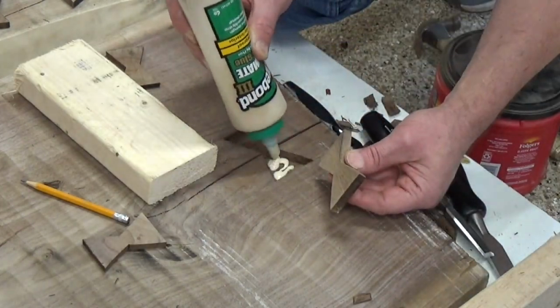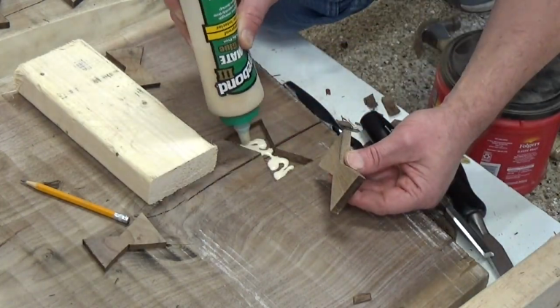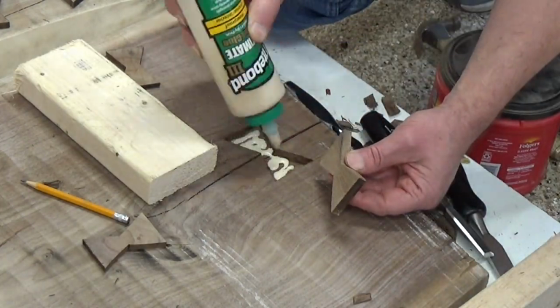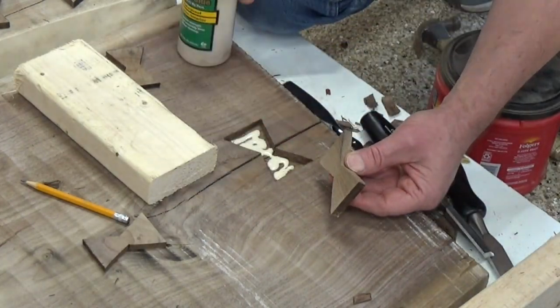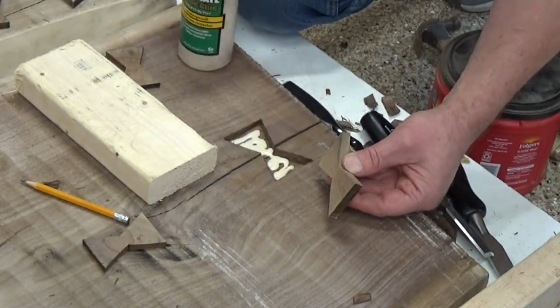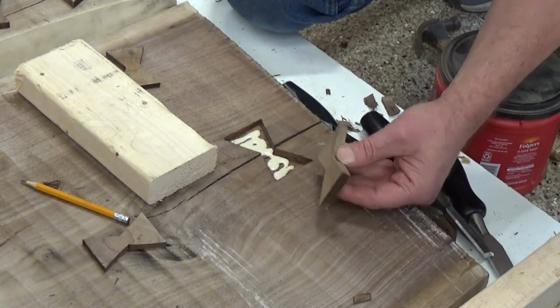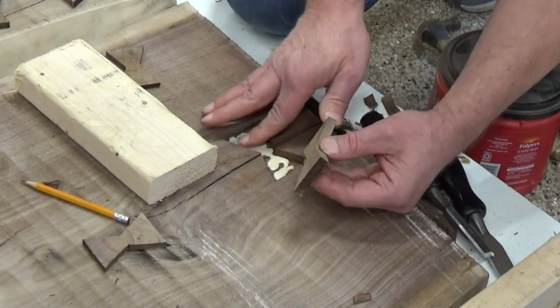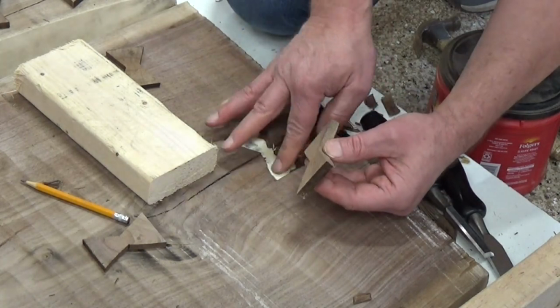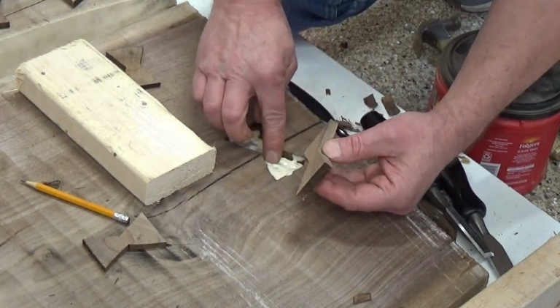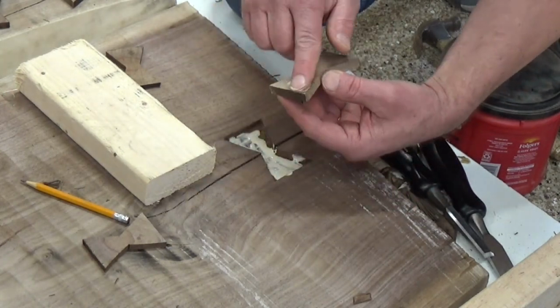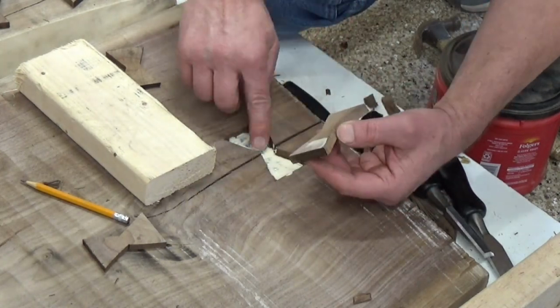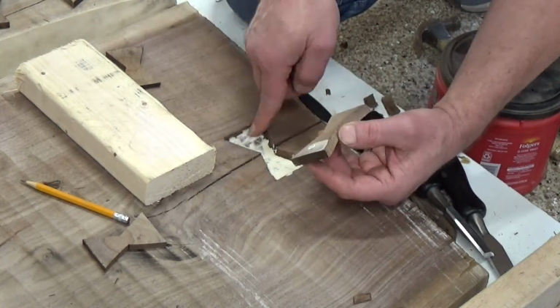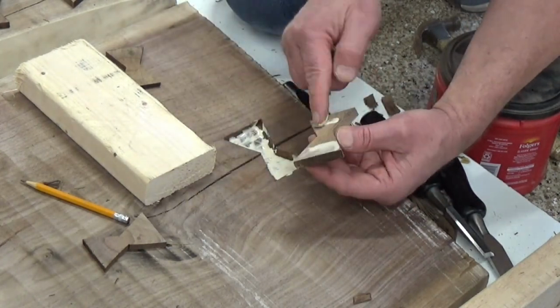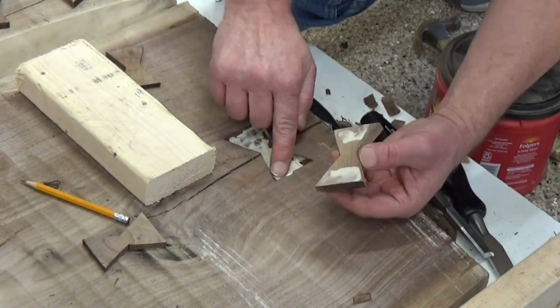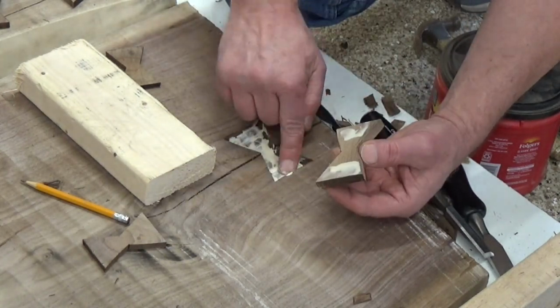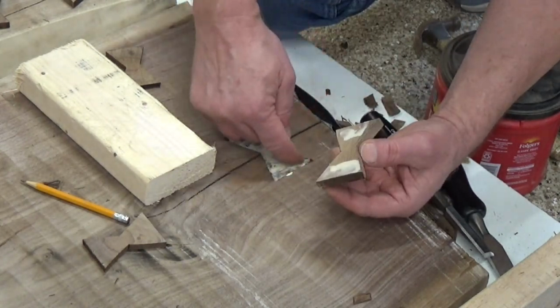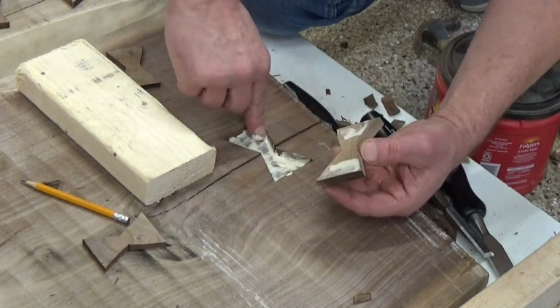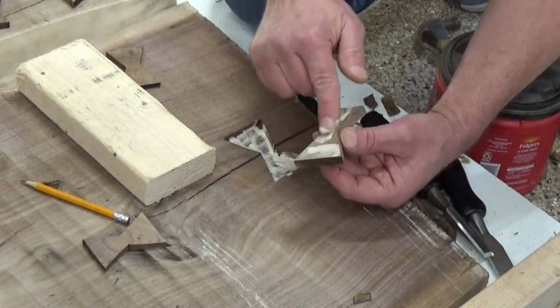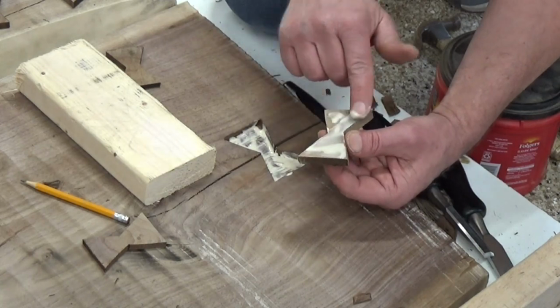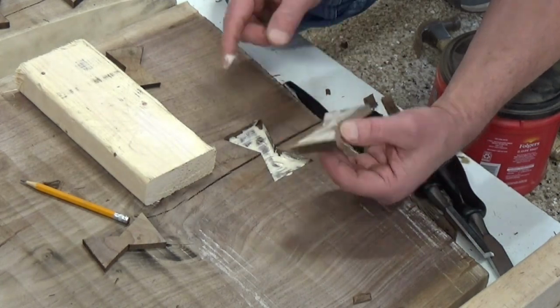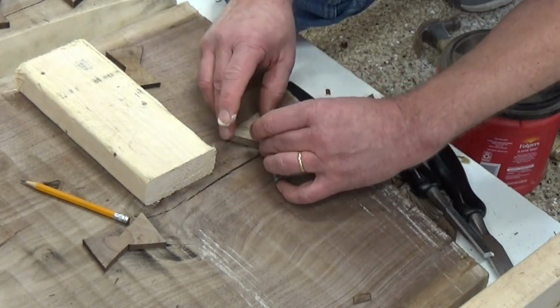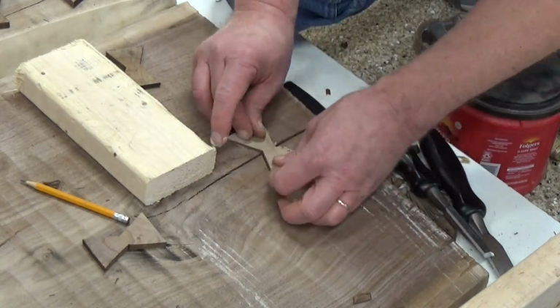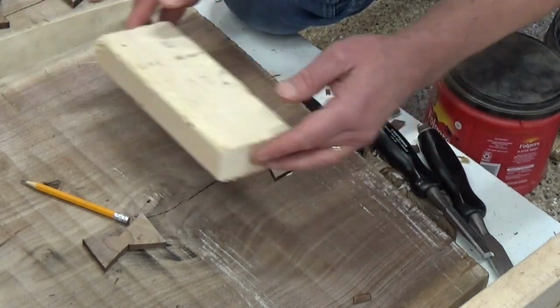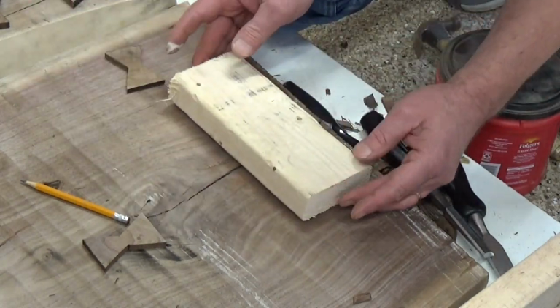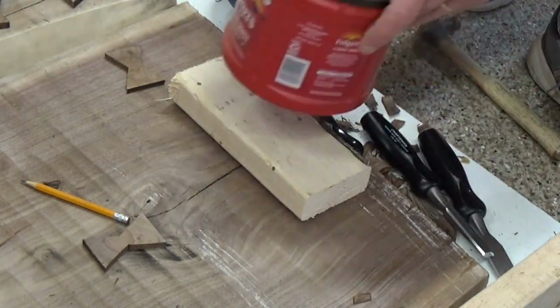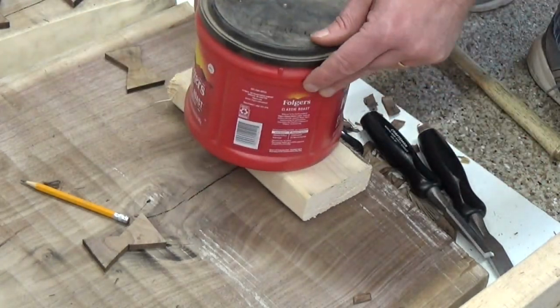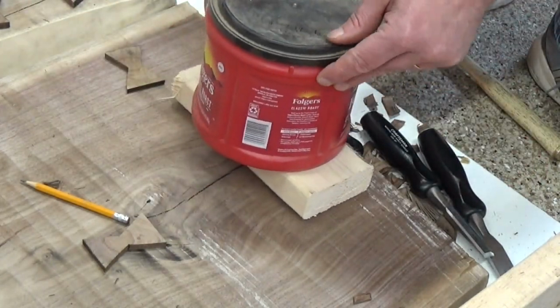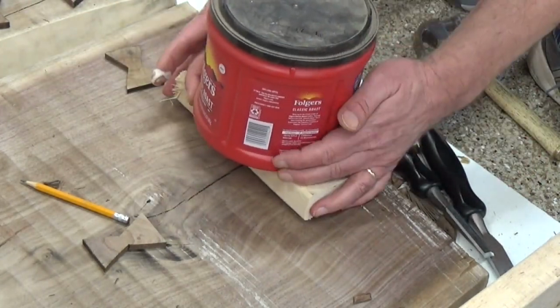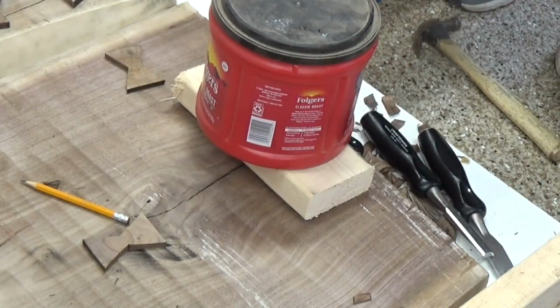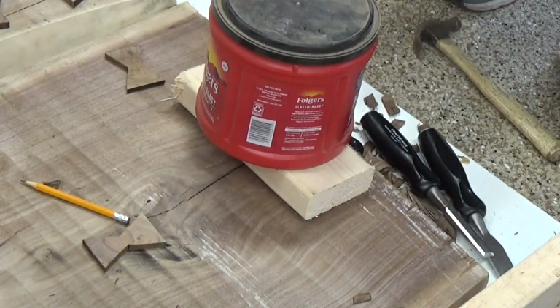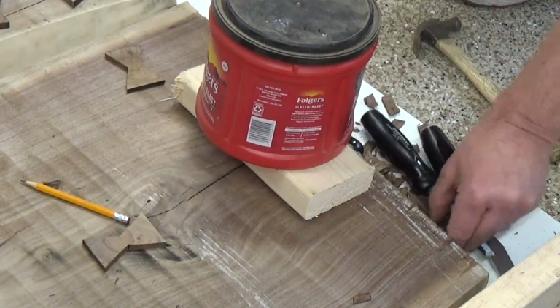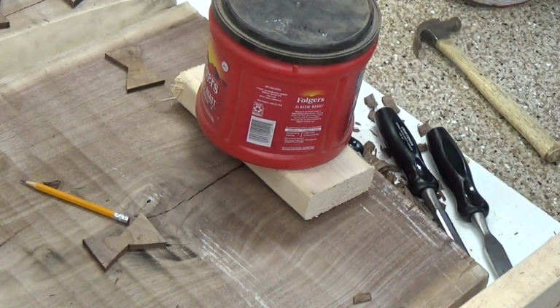When I chiseled the spot for this, I left it just a little bit shallow. That way the bow tie can stand proud and I can sand it down and make it level with the rest of the top.